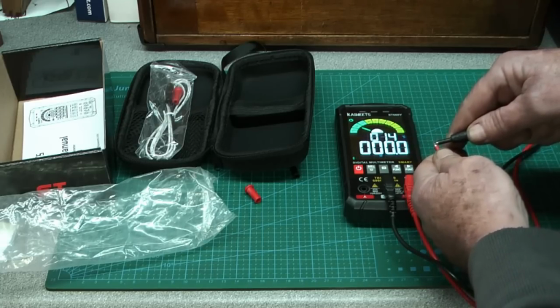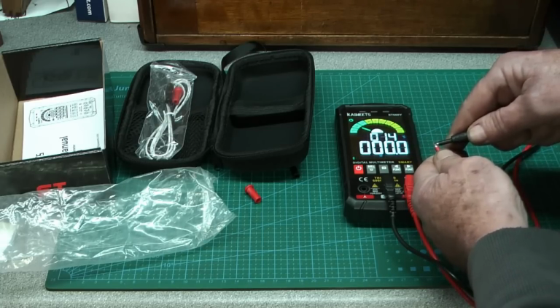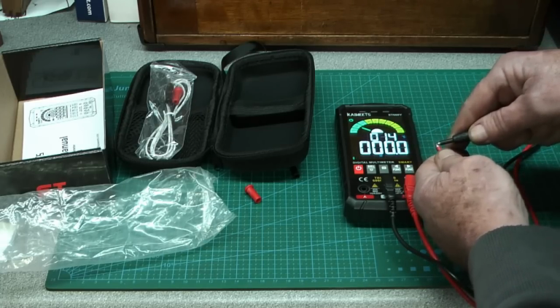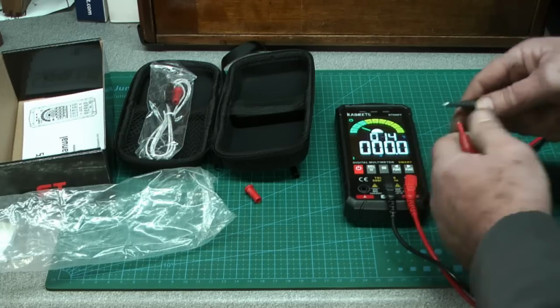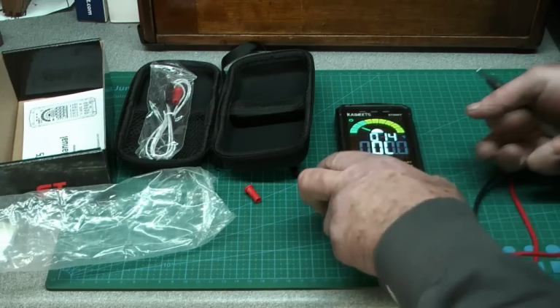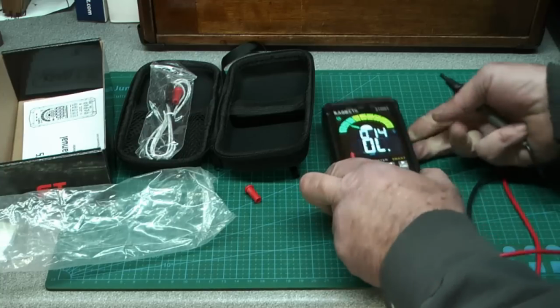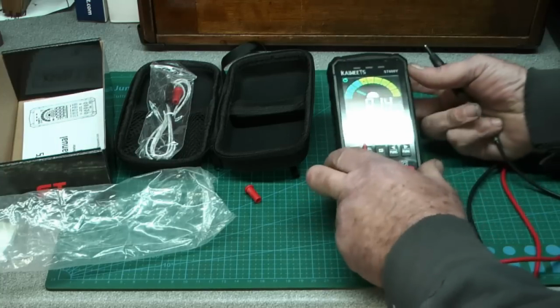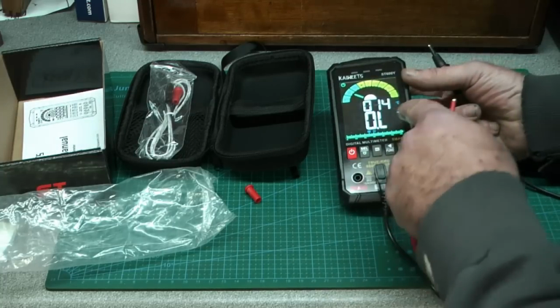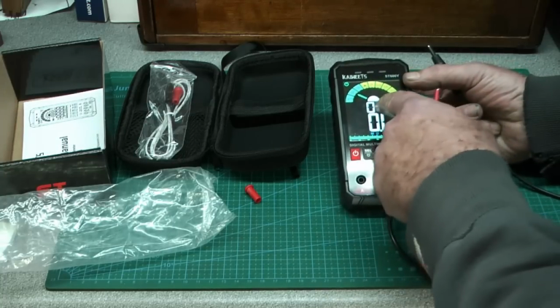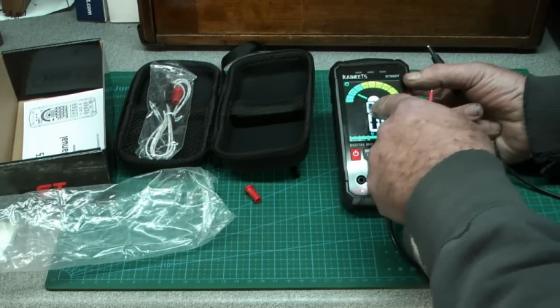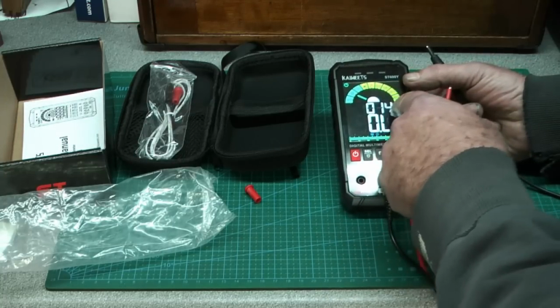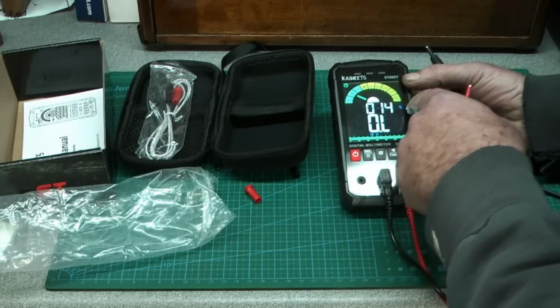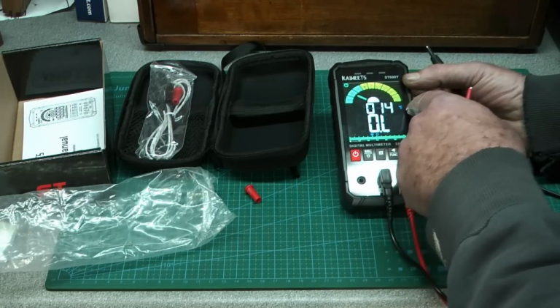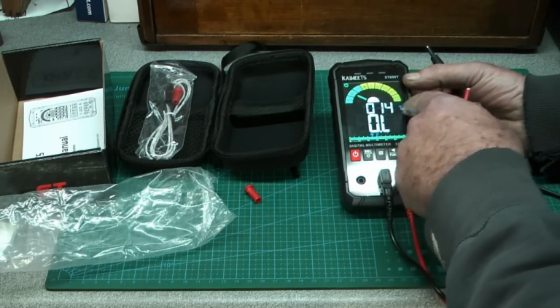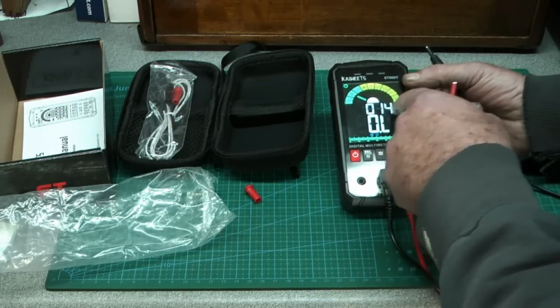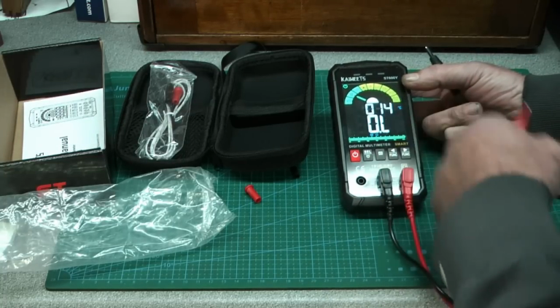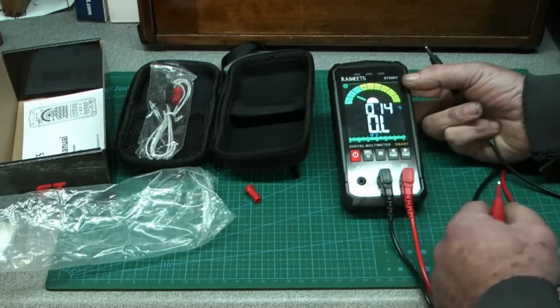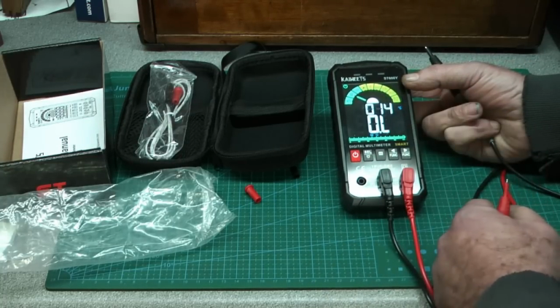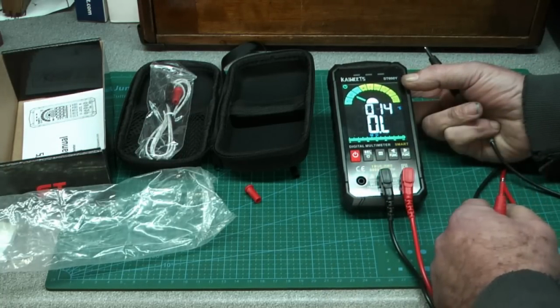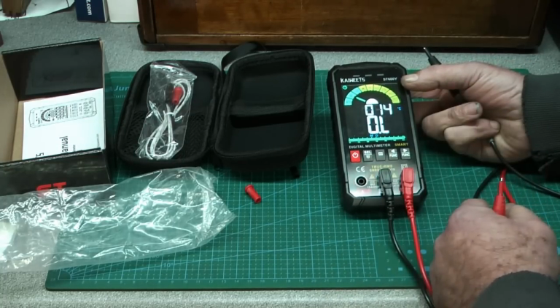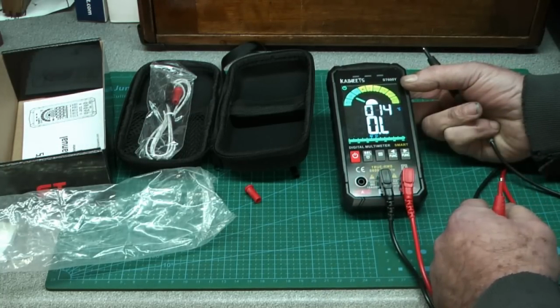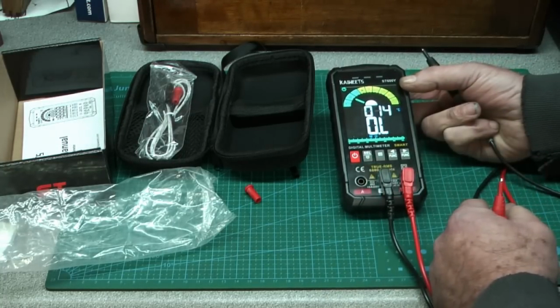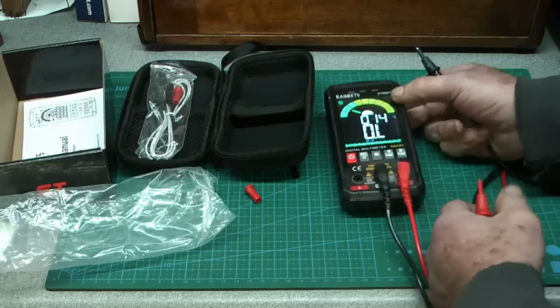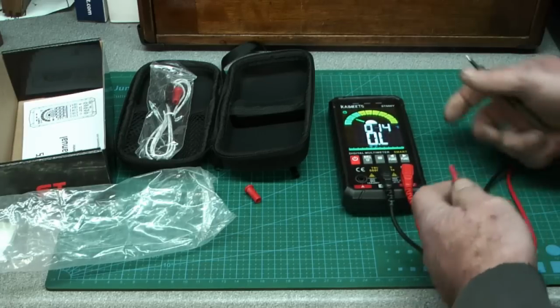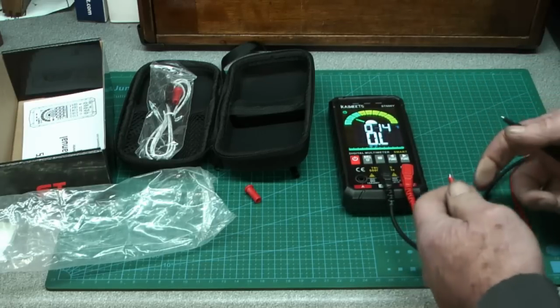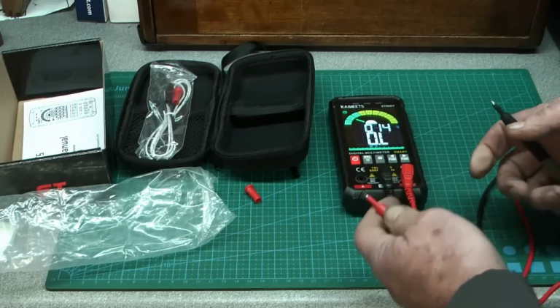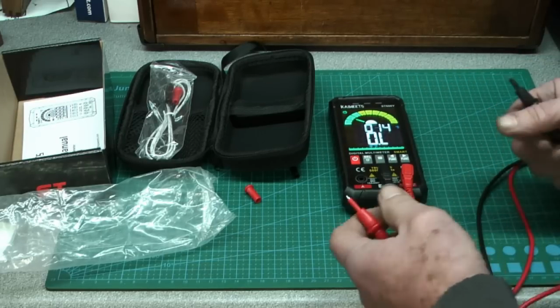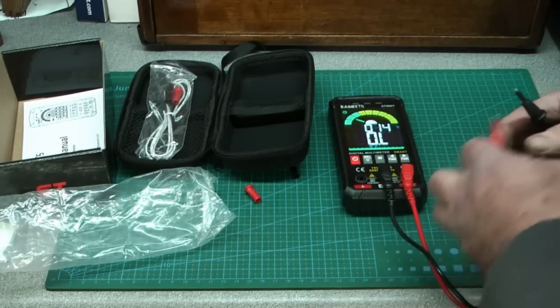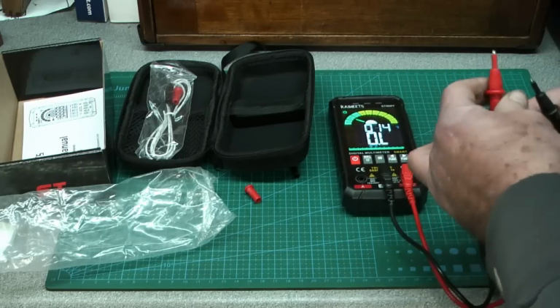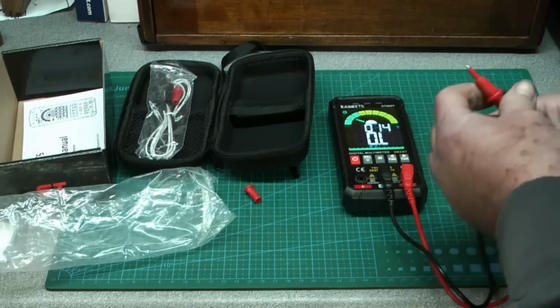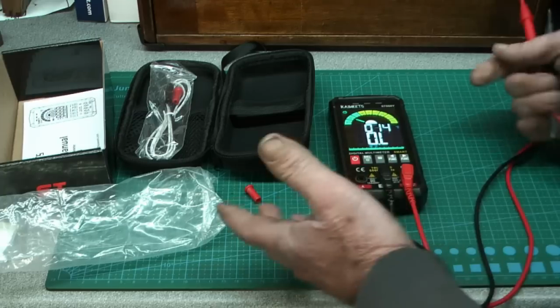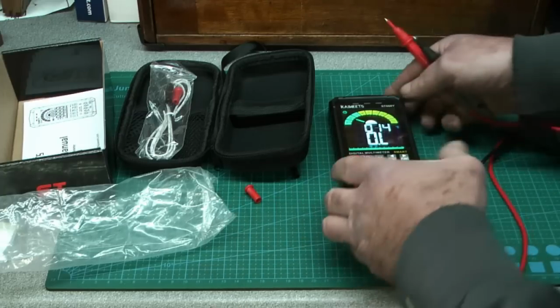There's also a temperature reading on here that I hadn't noticed — it's 14 degrees Celsius here in the shed at the moment. That's cool — both literally and as a feature.